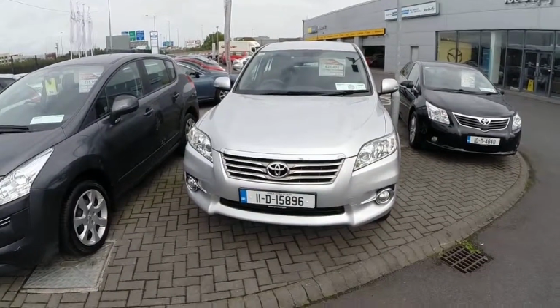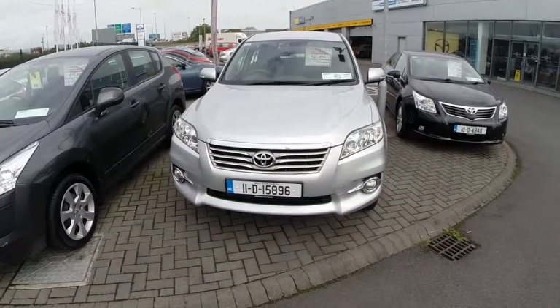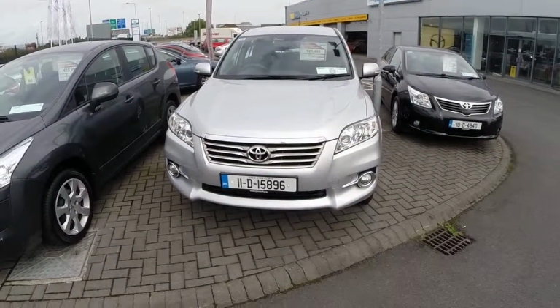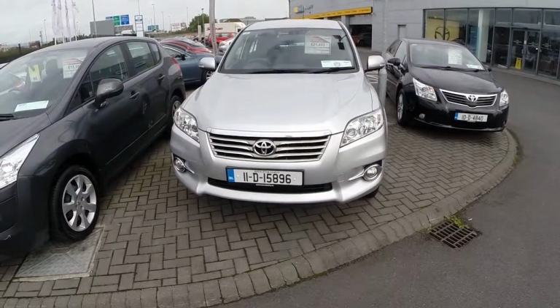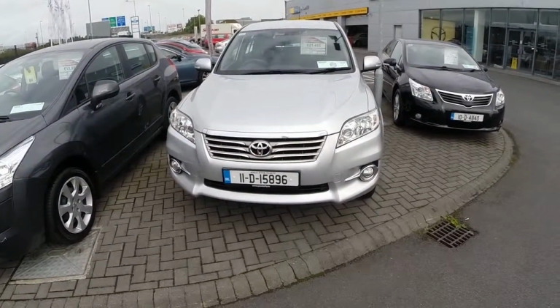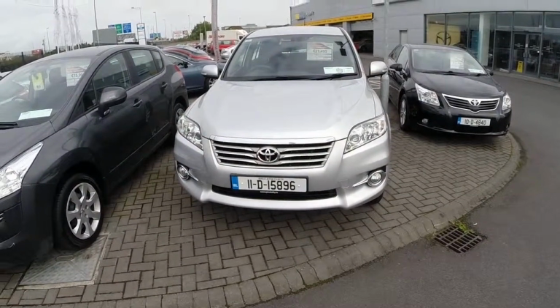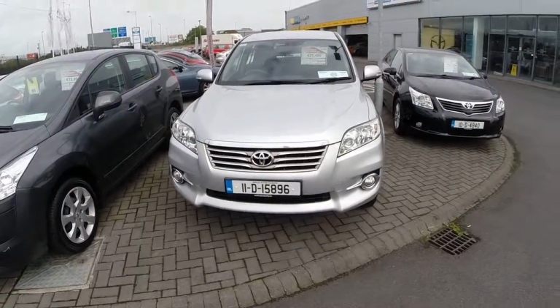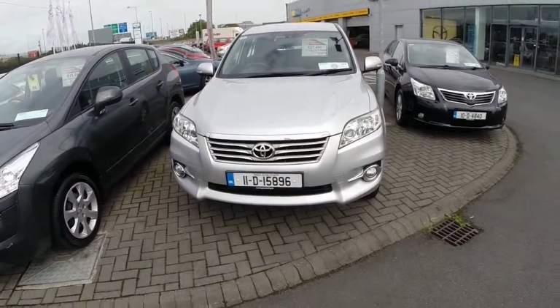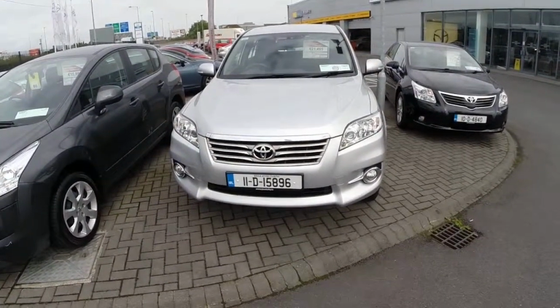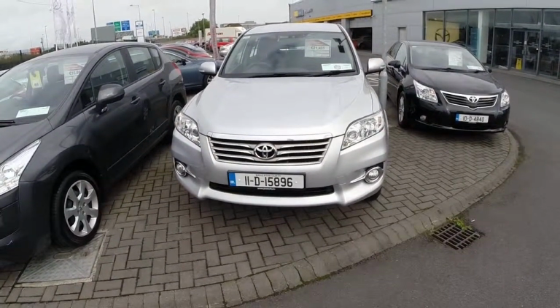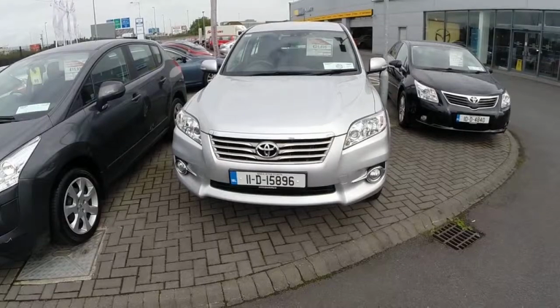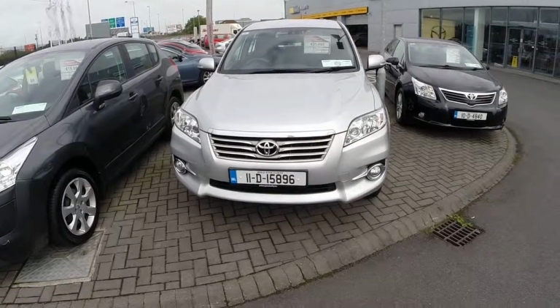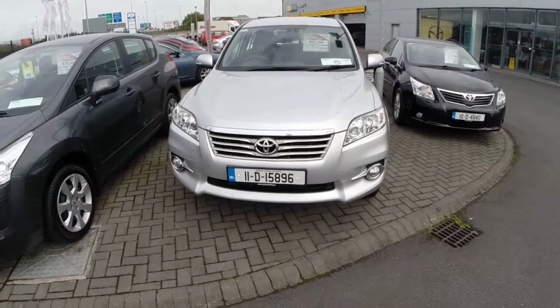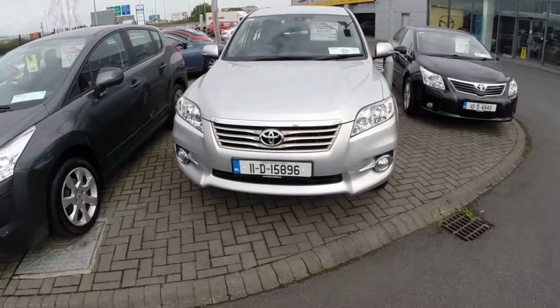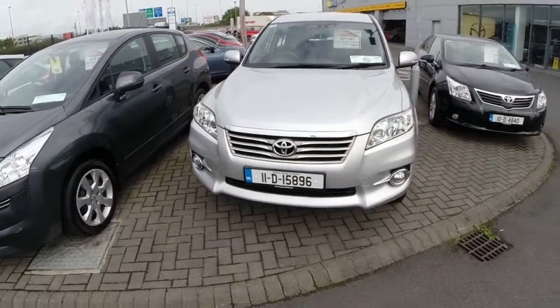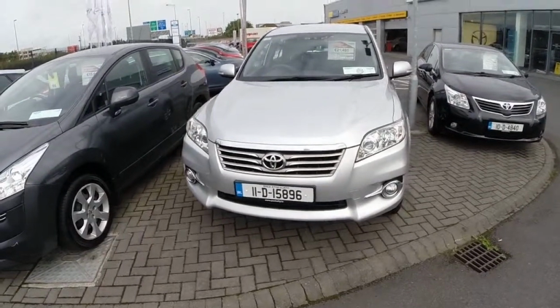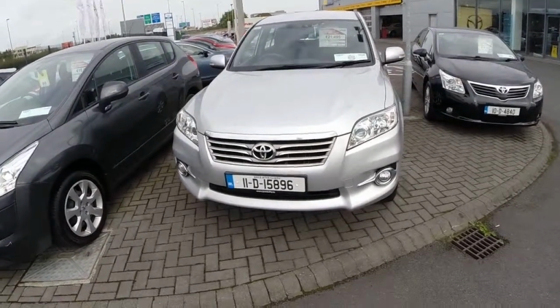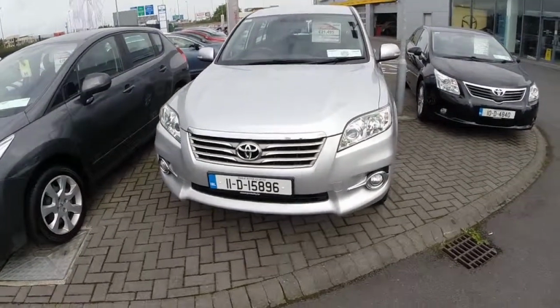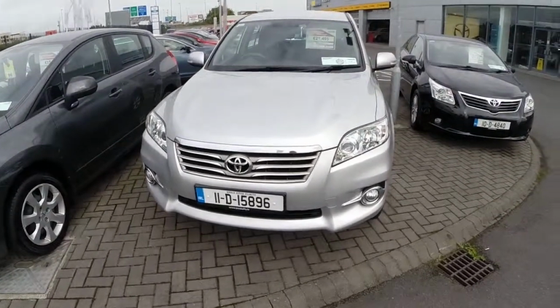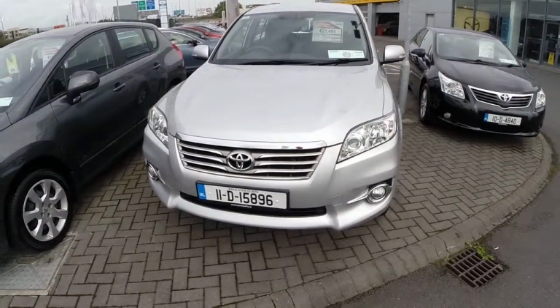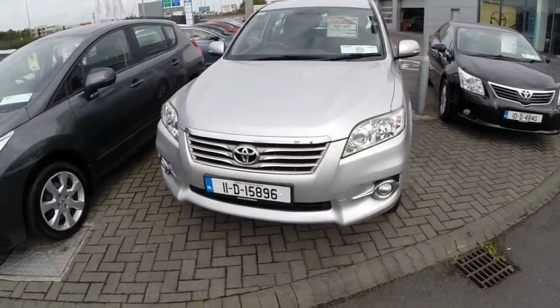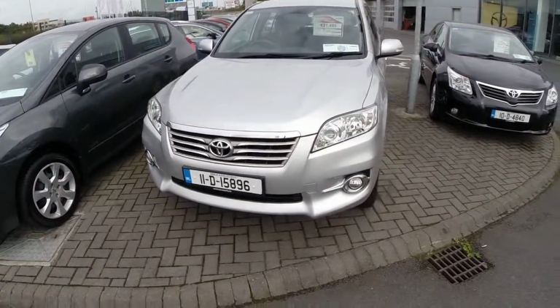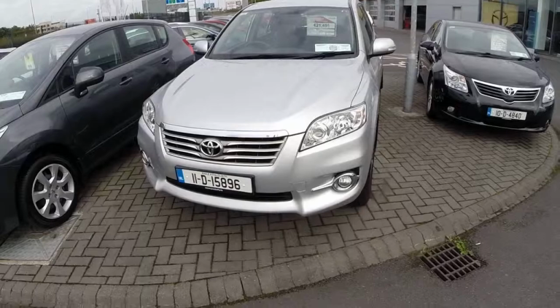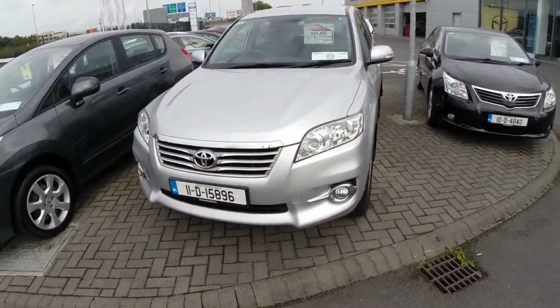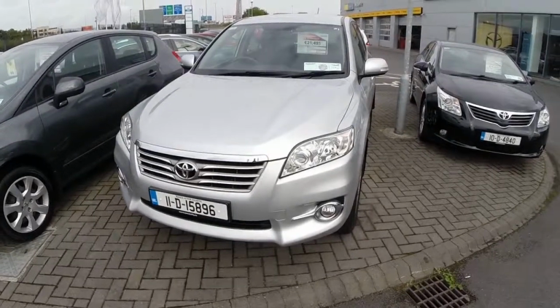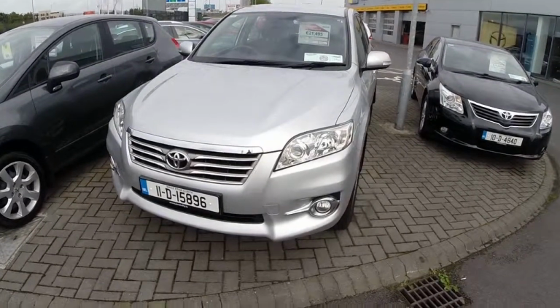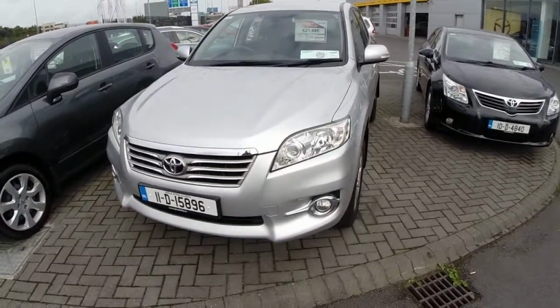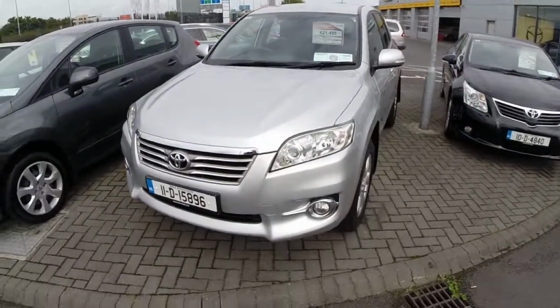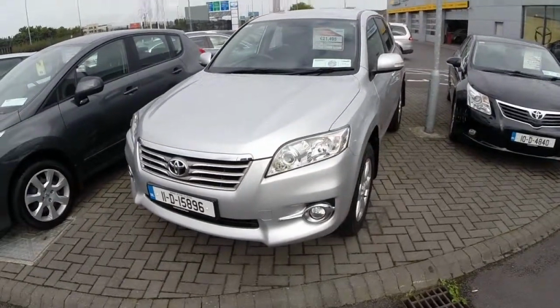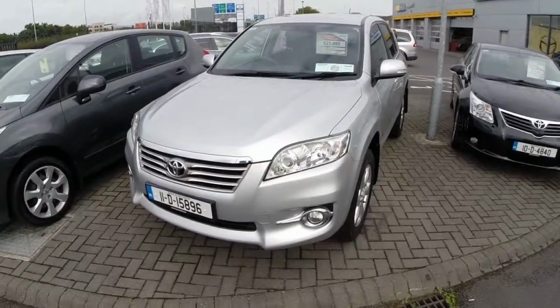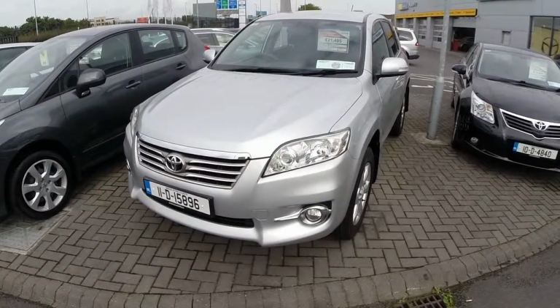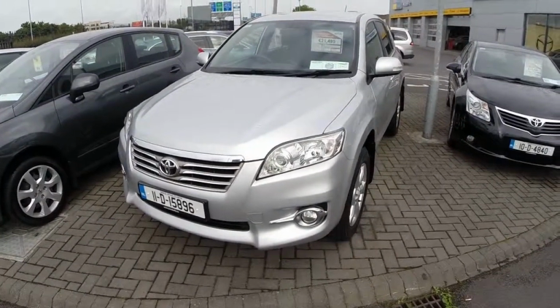Hello and welcome to Joe Luffy Mazda. Let me start by thanking you for having a look at our video presentation today. Here we have our 2011 Toyota RAV4, 2.2 diesel, road tax of 200 a year. There's currently 33,000 kilometres on the car.